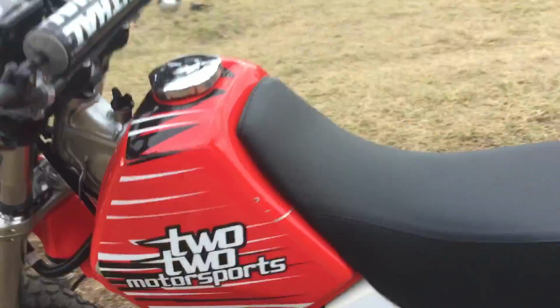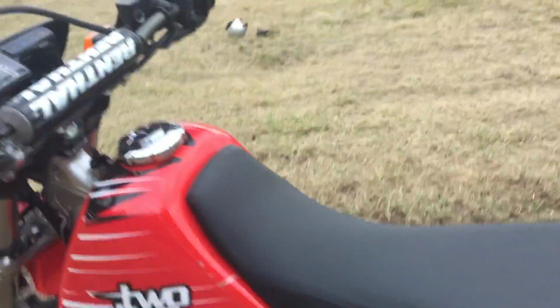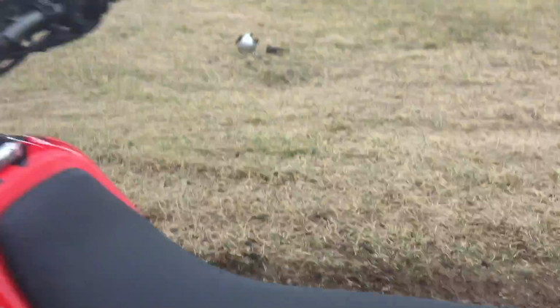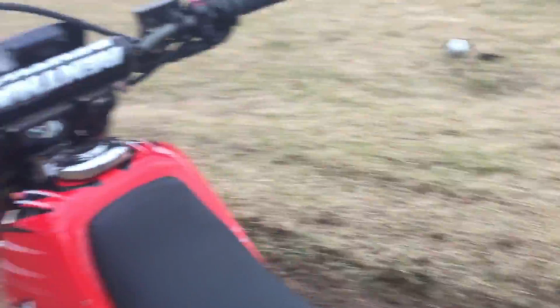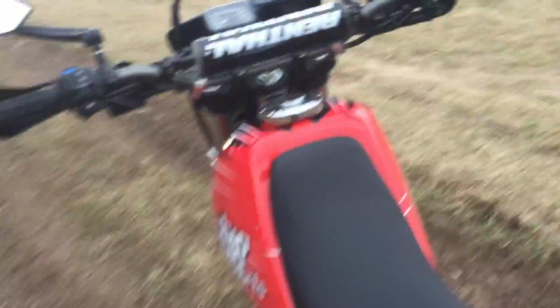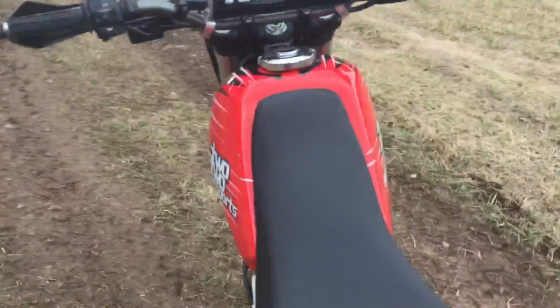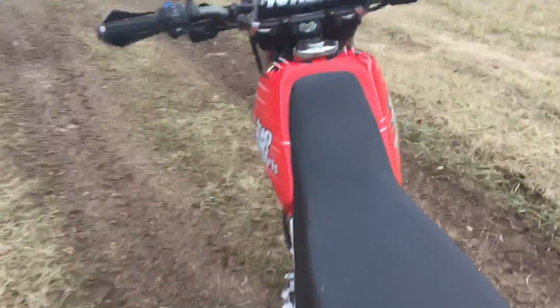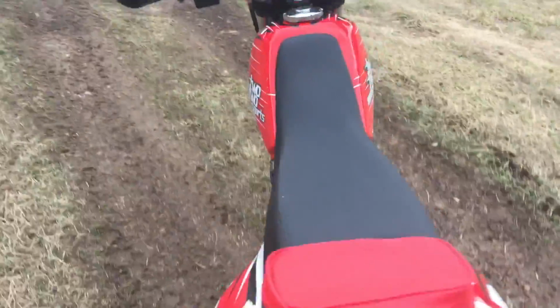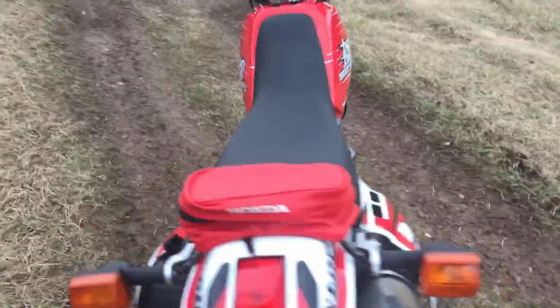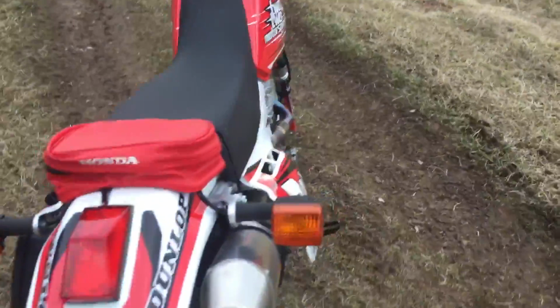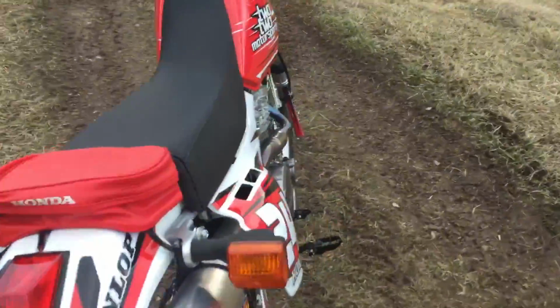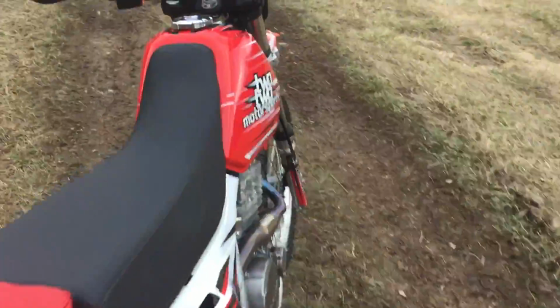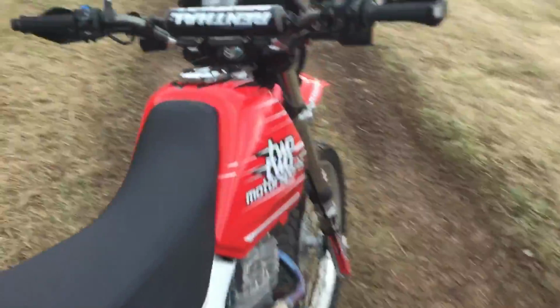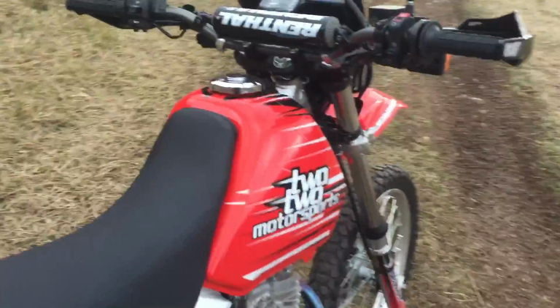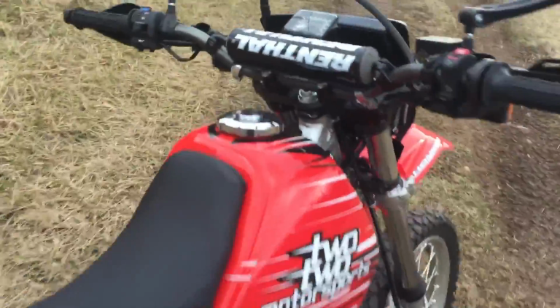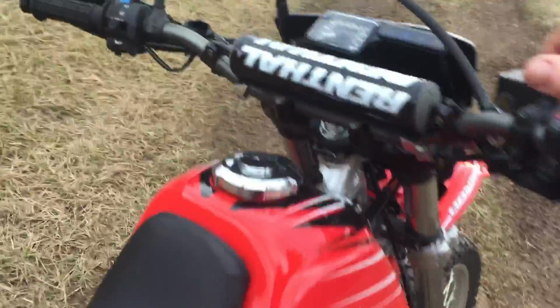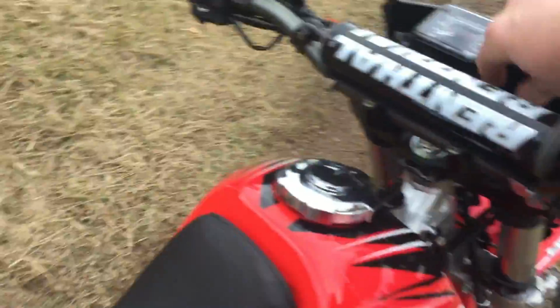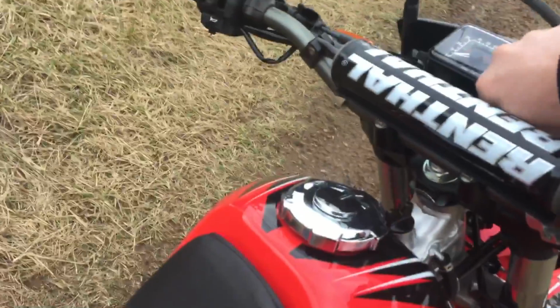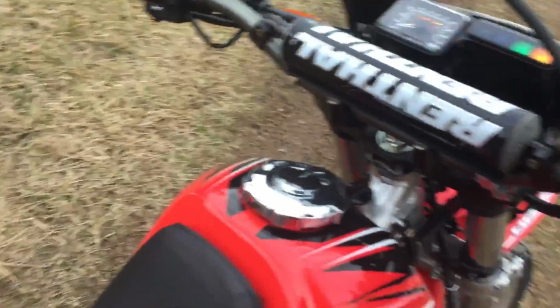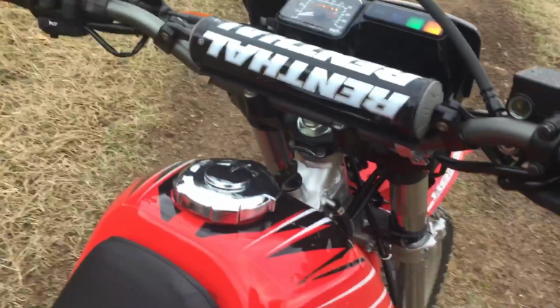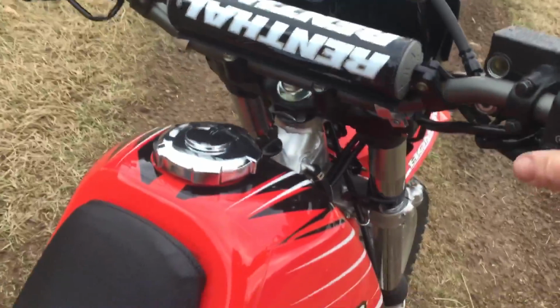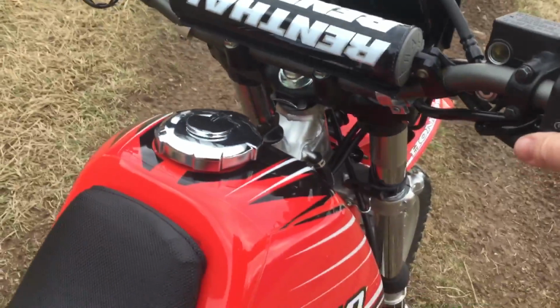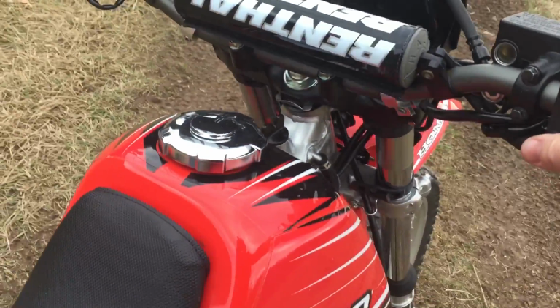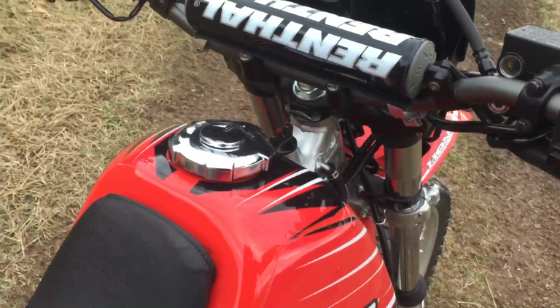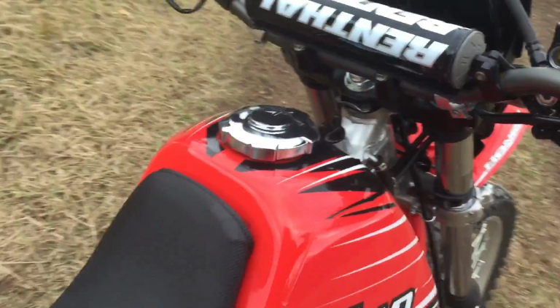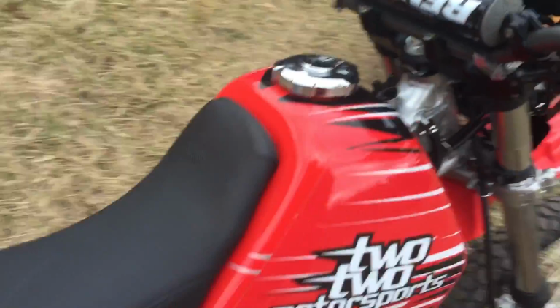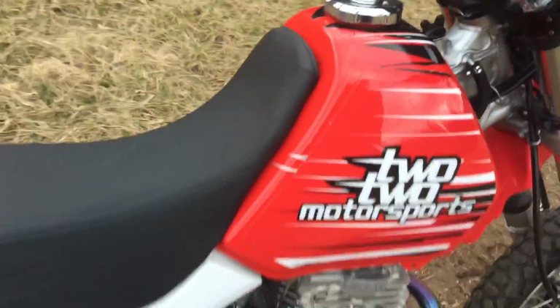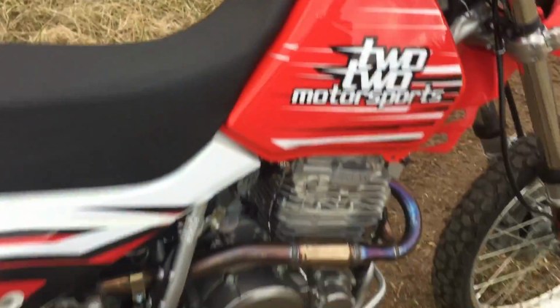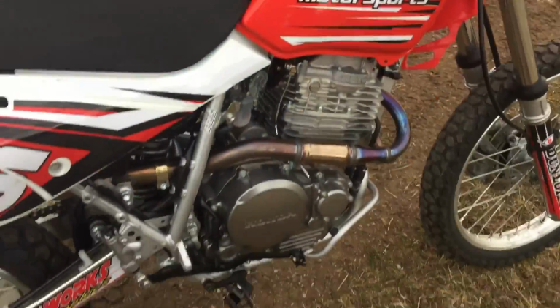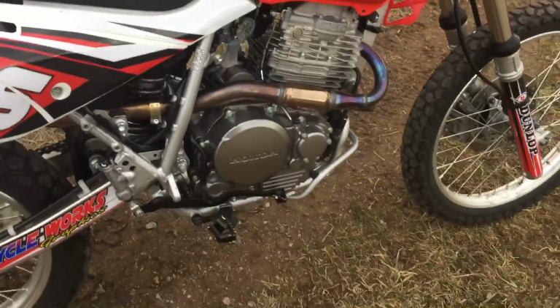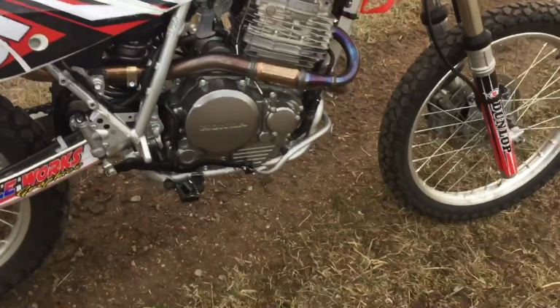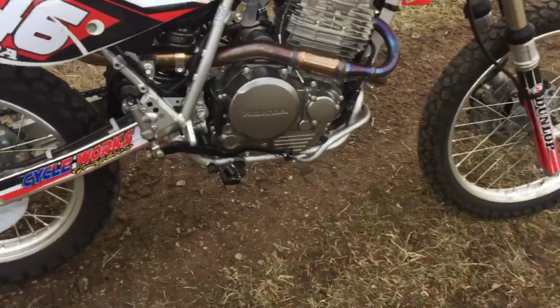Just took it for a little spin. It's freezing cold out, so I didn't go far, obviously. Great riding bike — I really like these XR650s. Starts right up, no issues whatsoever.